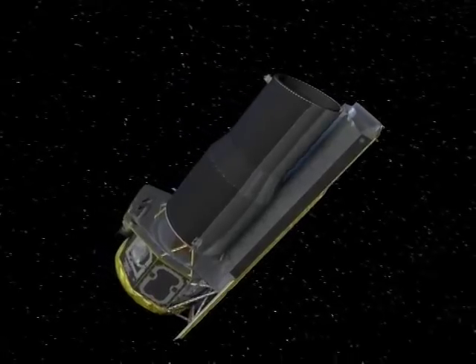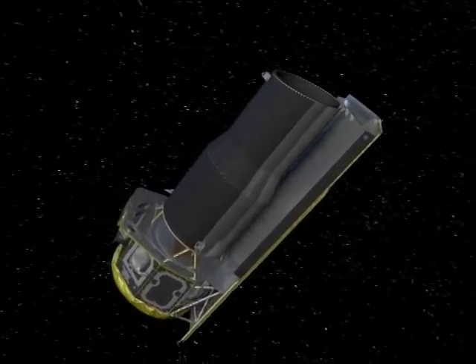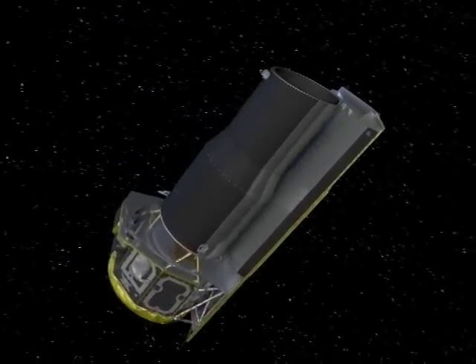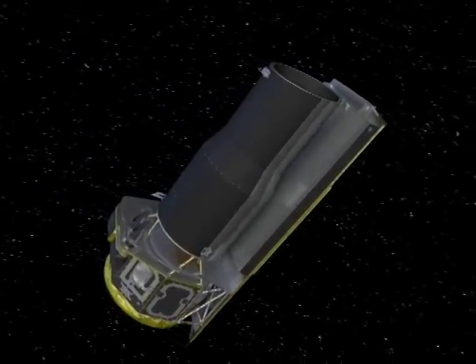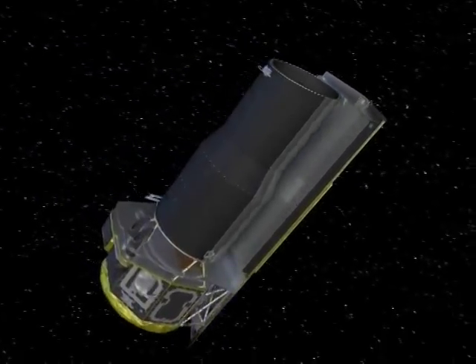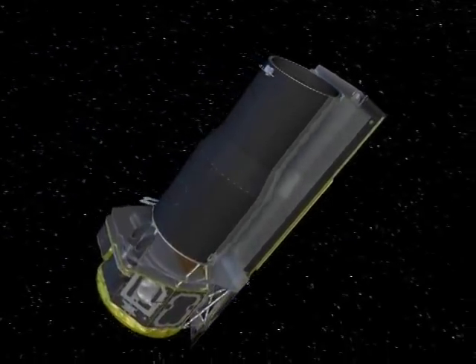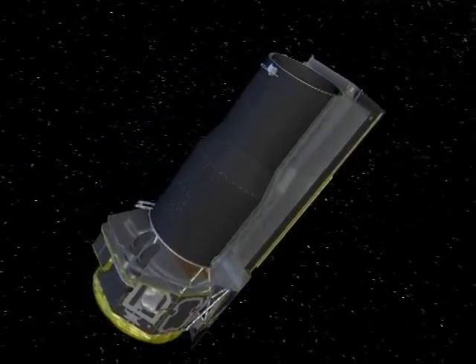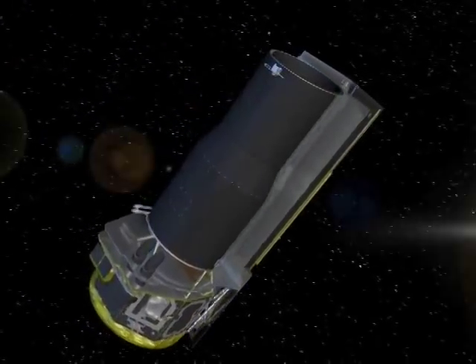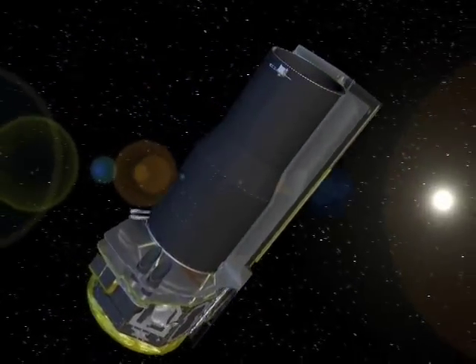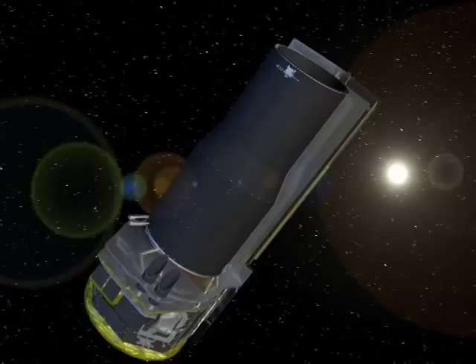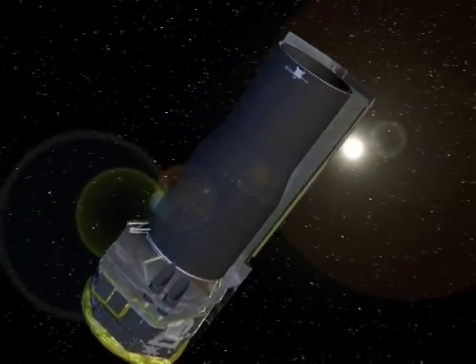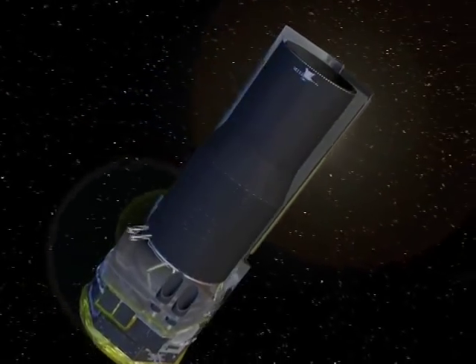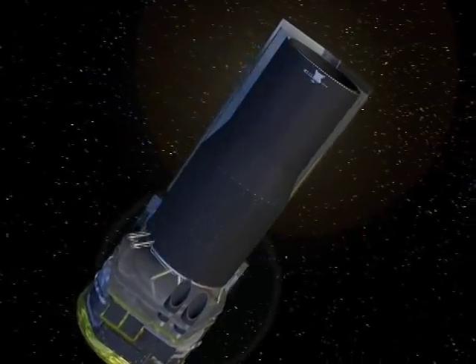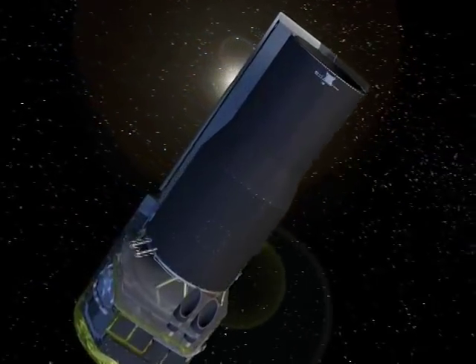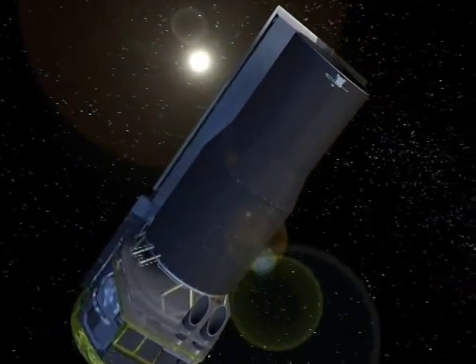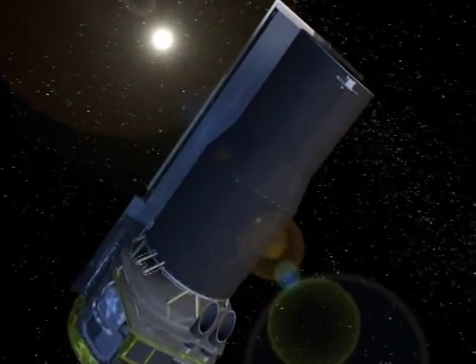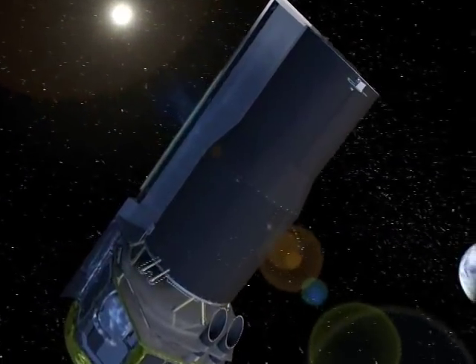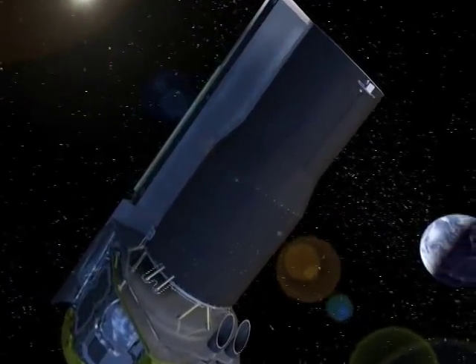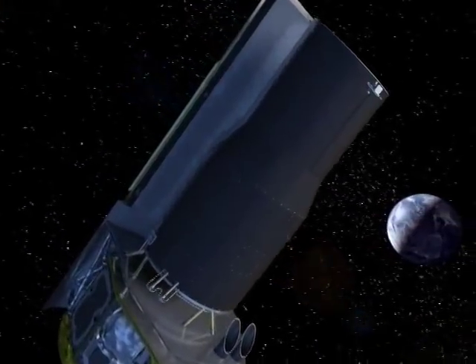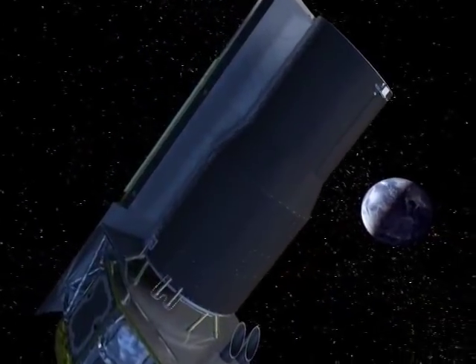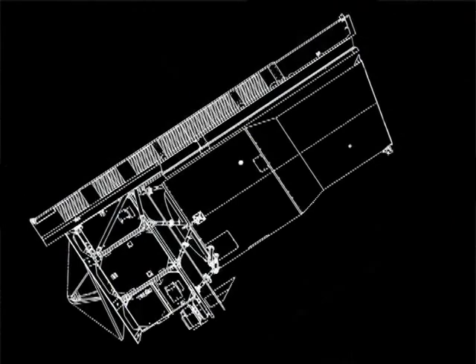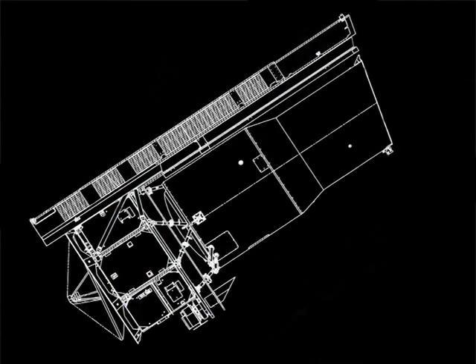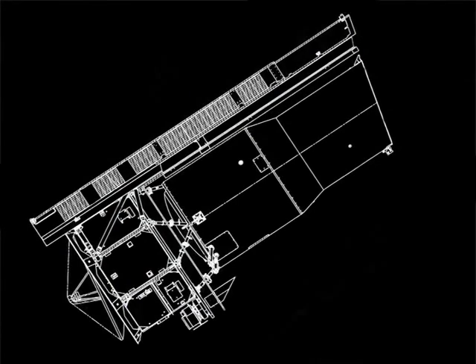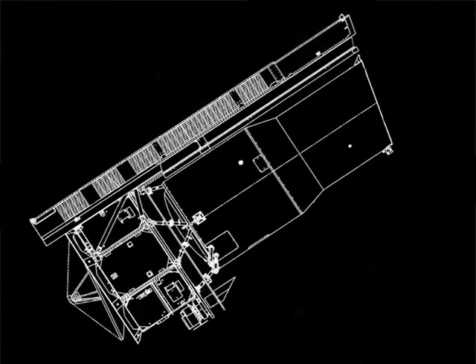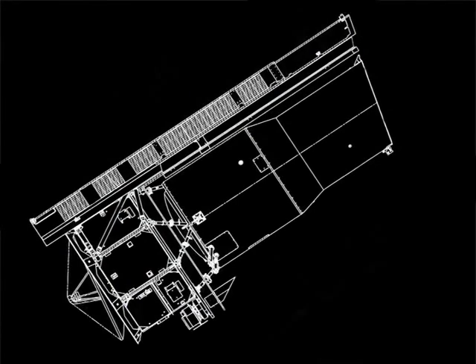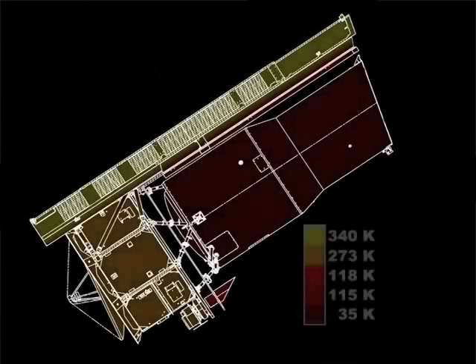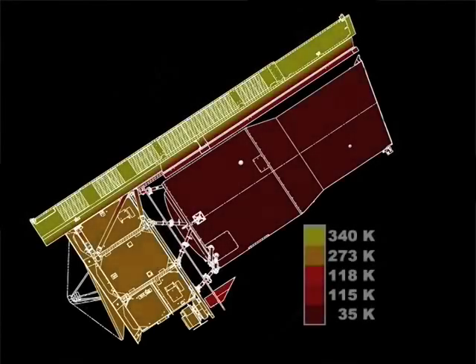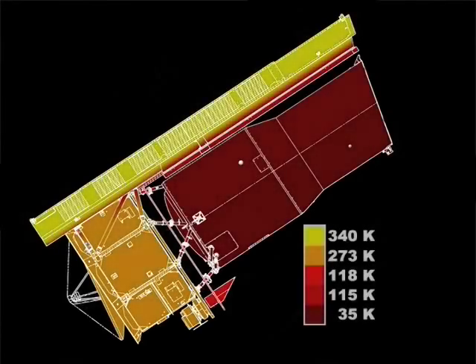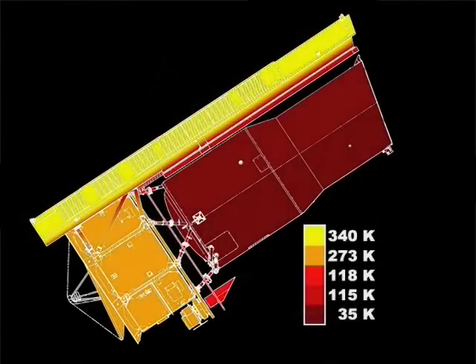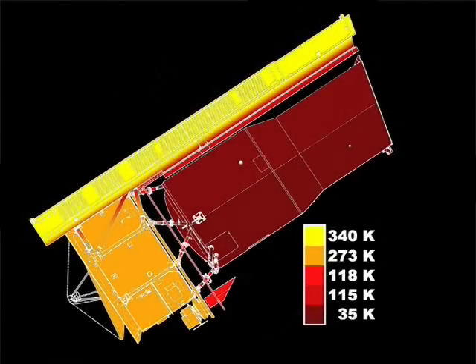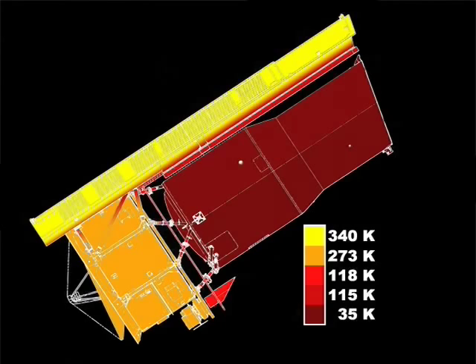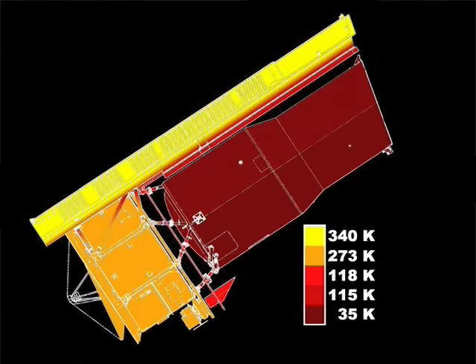The side that faces the sun is painted a reflective silver, while the side that faces away from the sun is painted black. The reflective side reflects the sun's heat, allowing the telescope to cool itself down to almost absolute zero. This allows us to see the infrared sky without any interference.